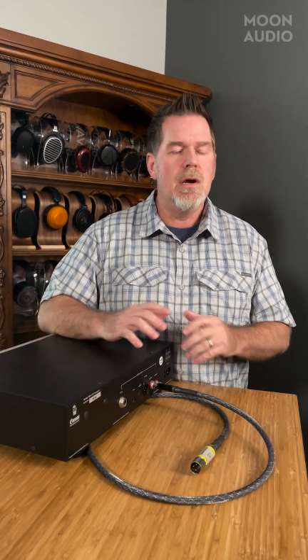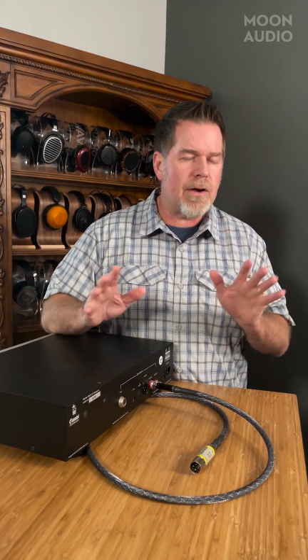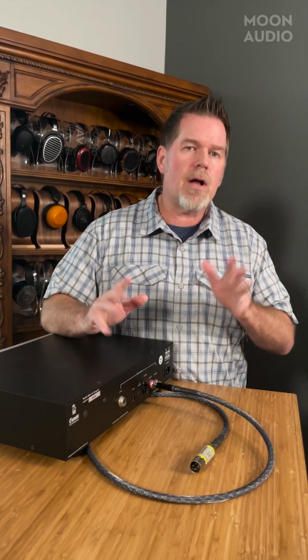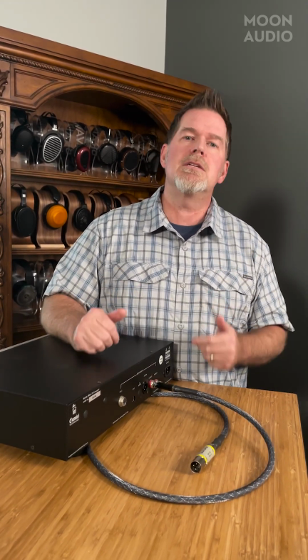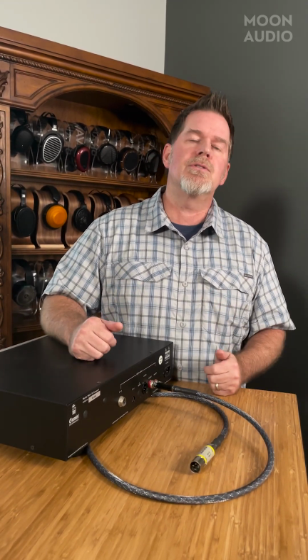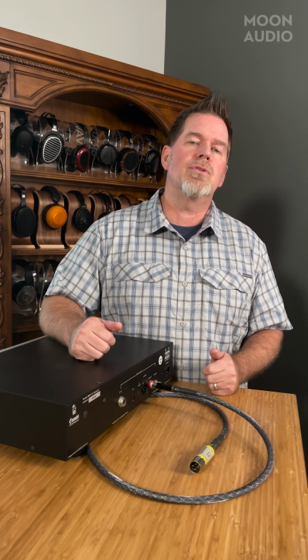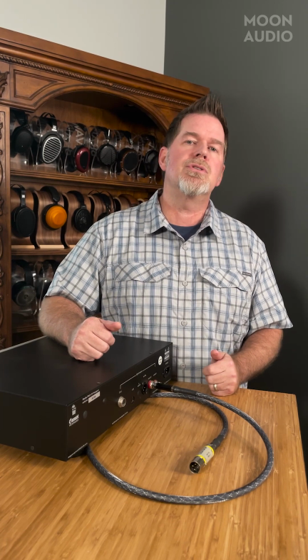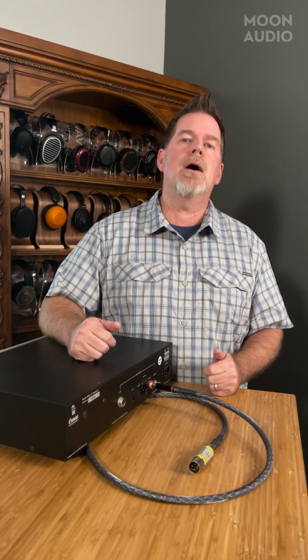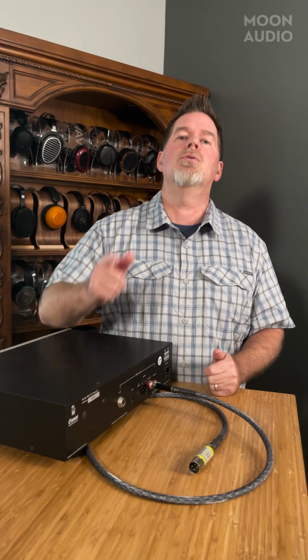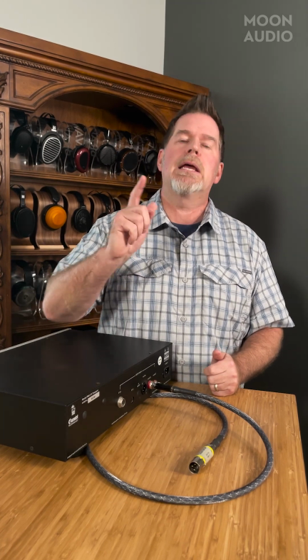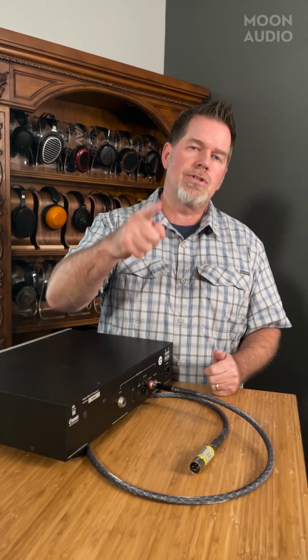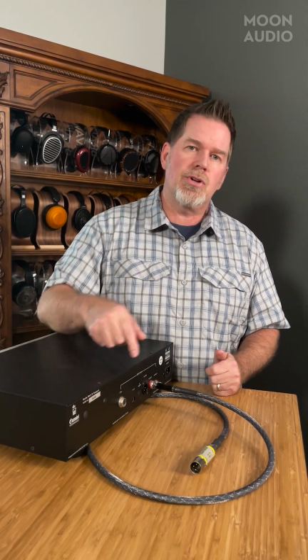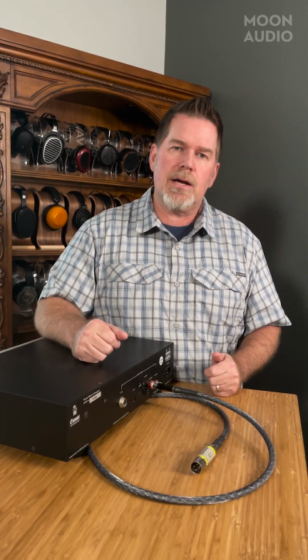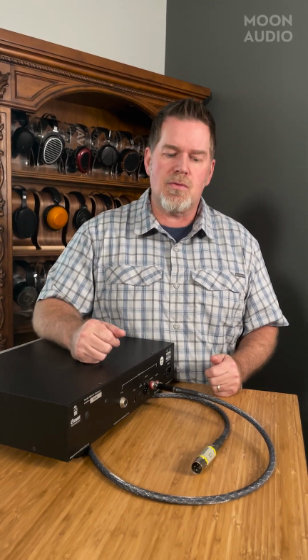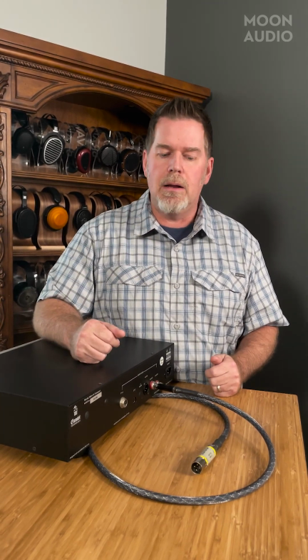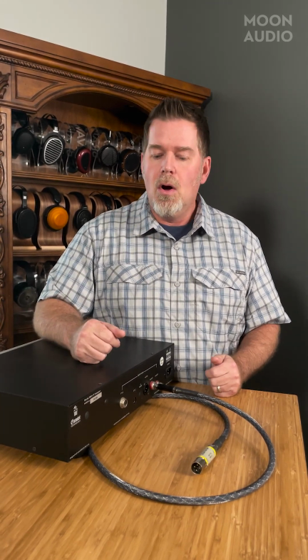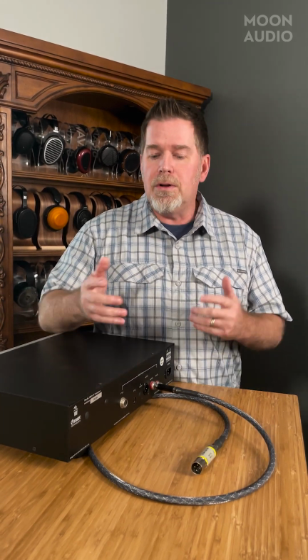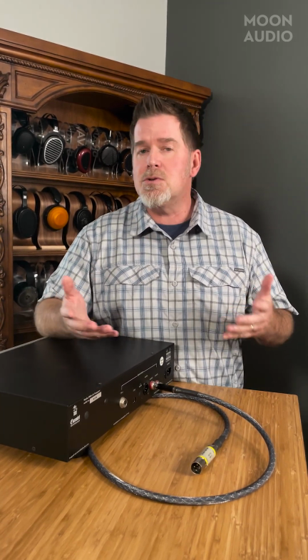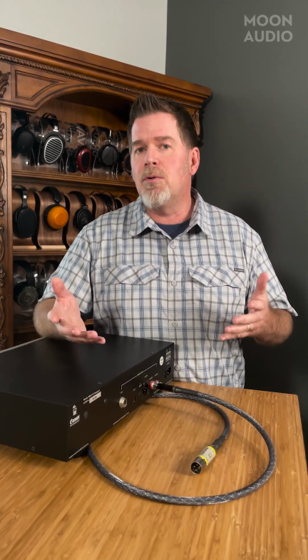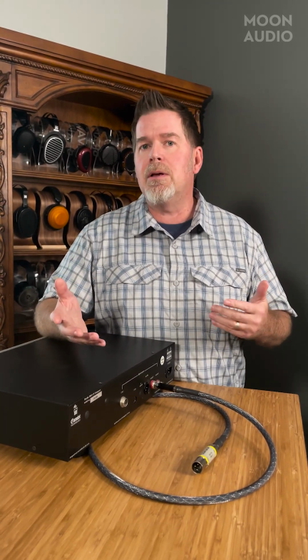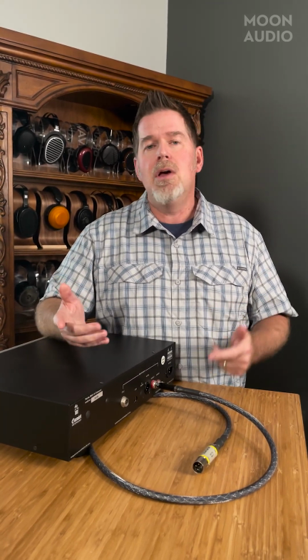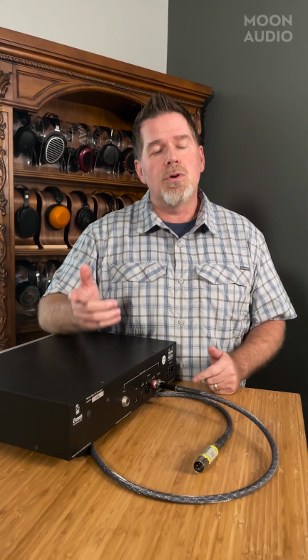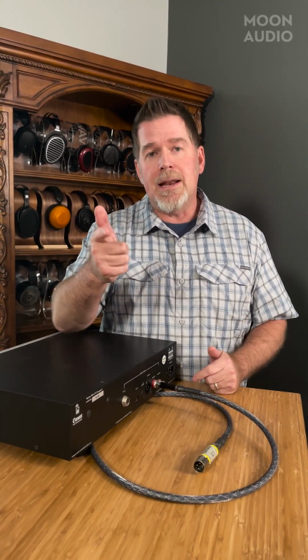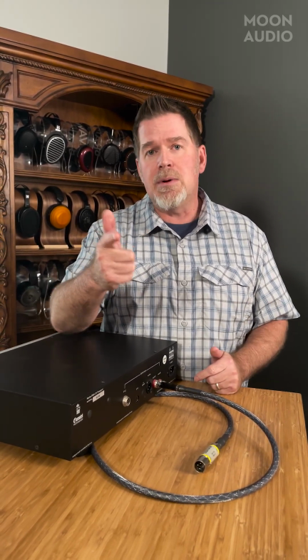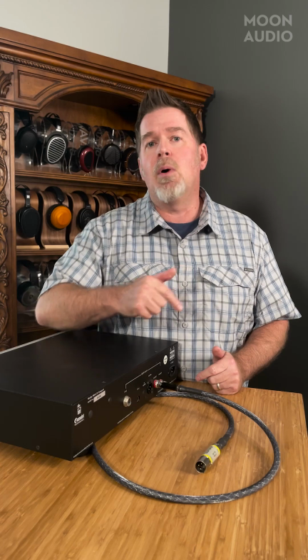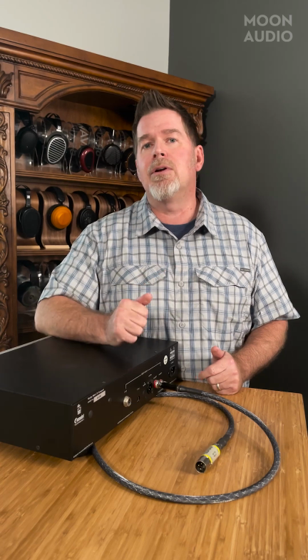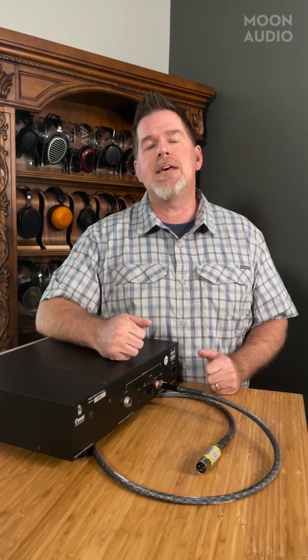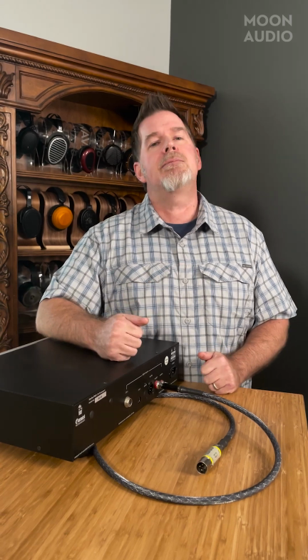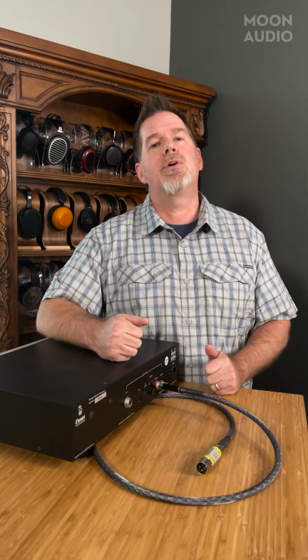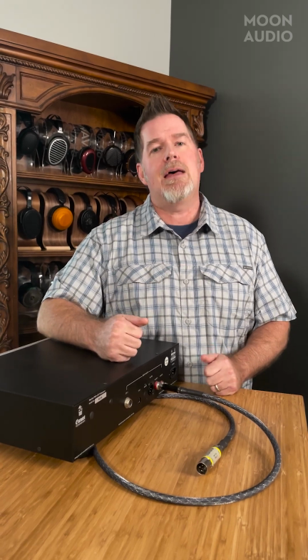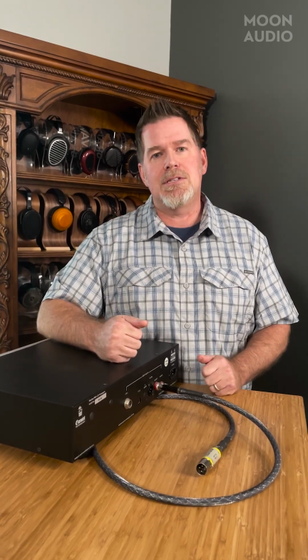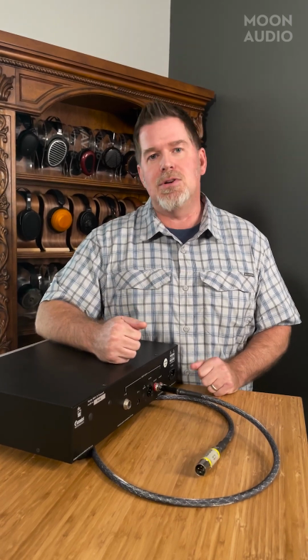We've got all kinds of different solutions to help you get your digital connections right. Hopefully this was informative. We'll see you next week and we'll have another tech tip for you then. See you soon.